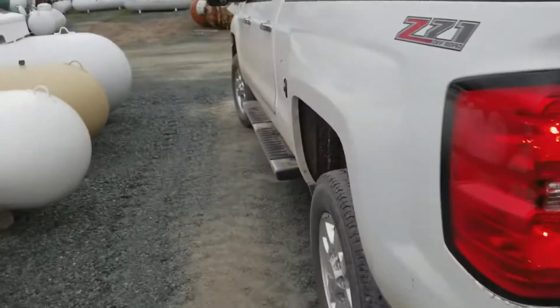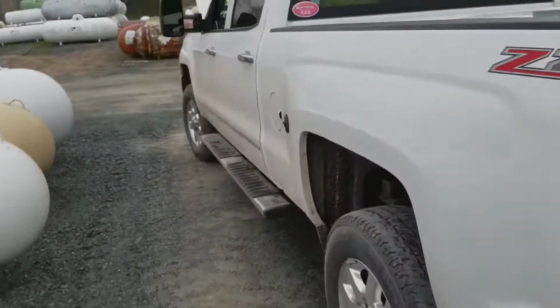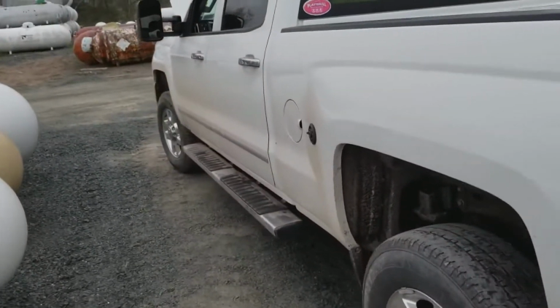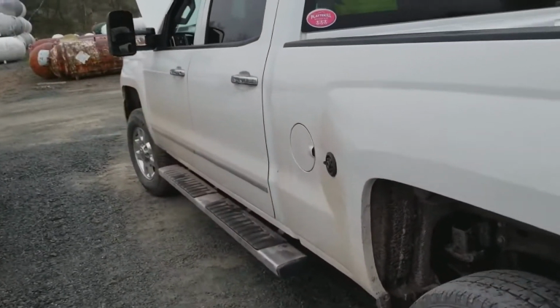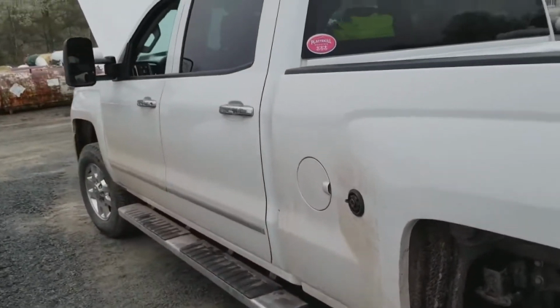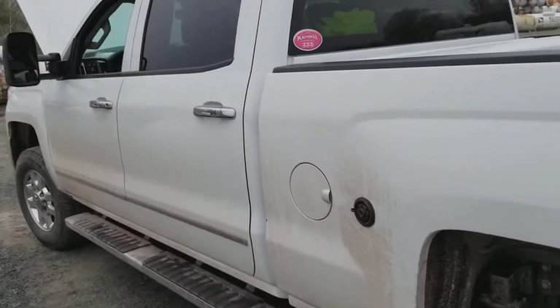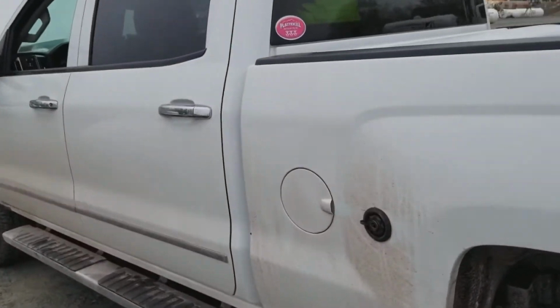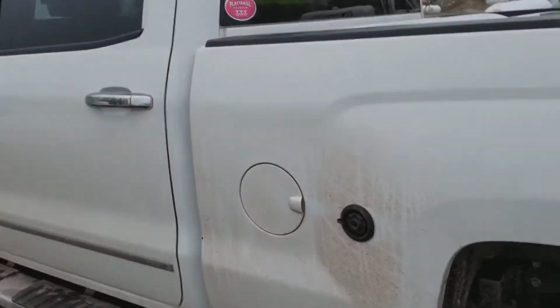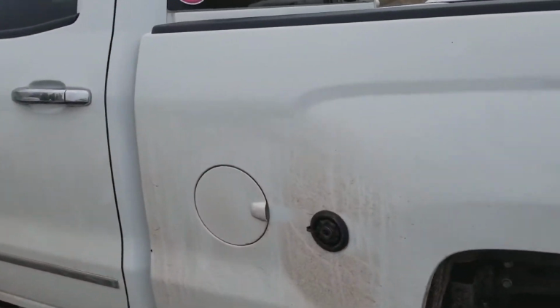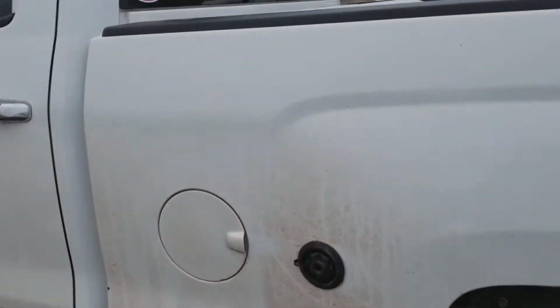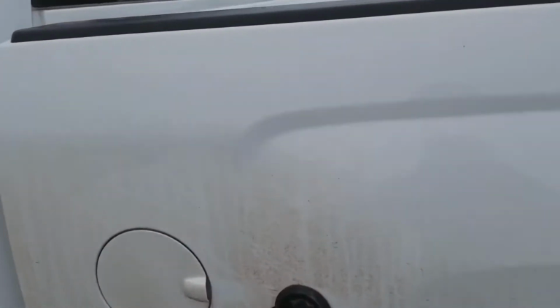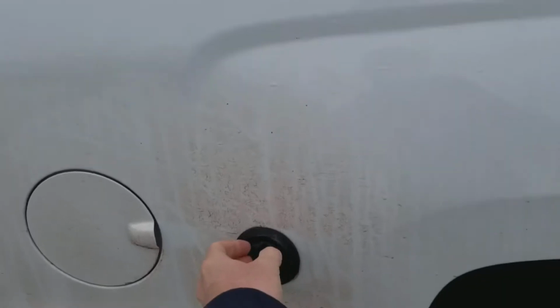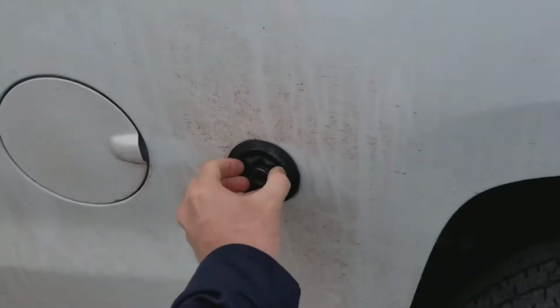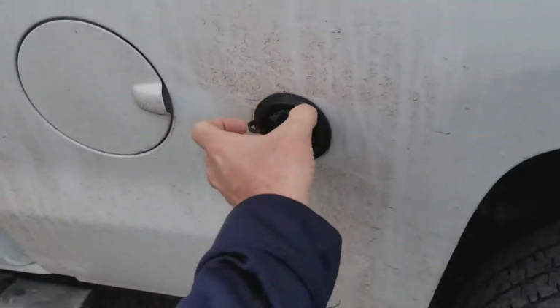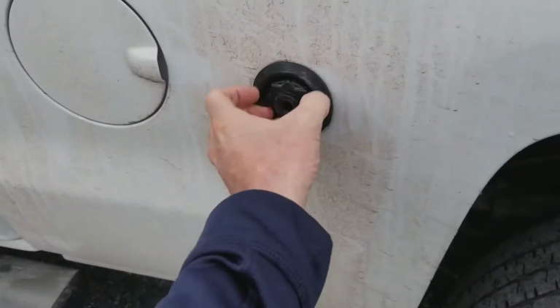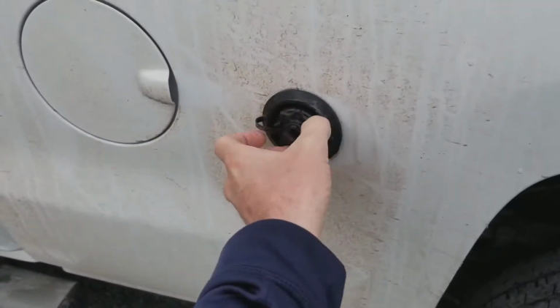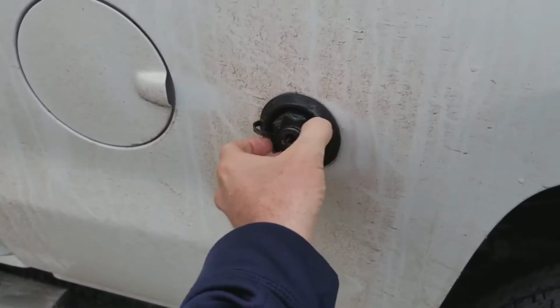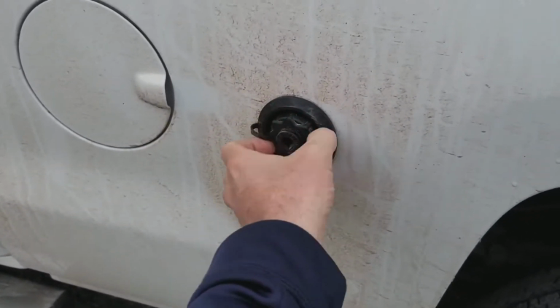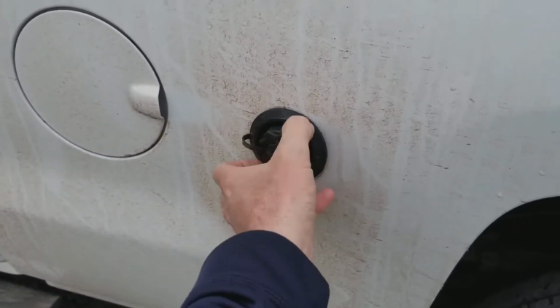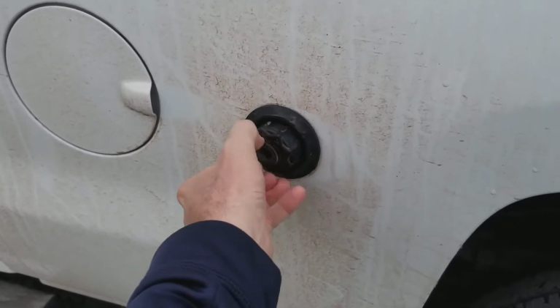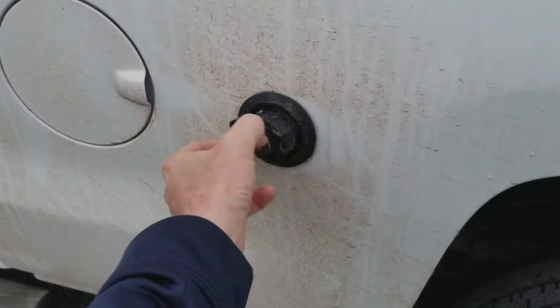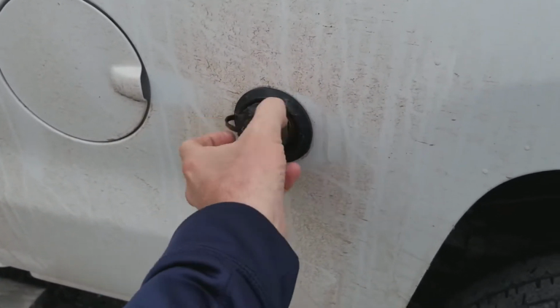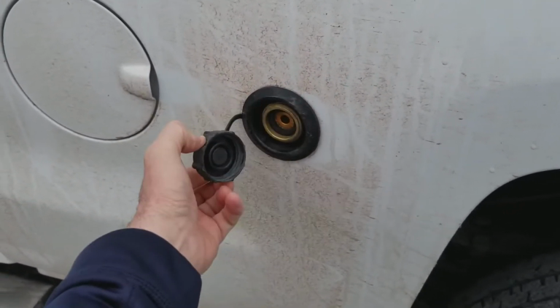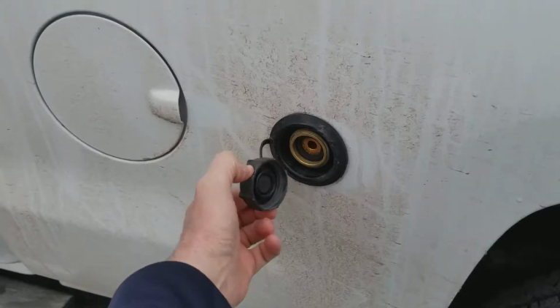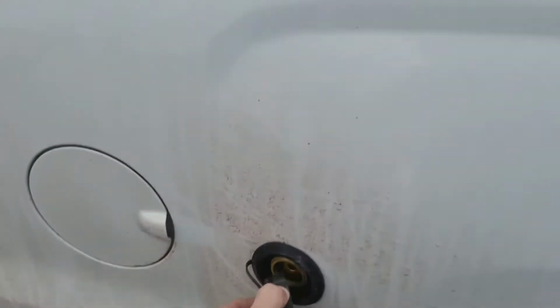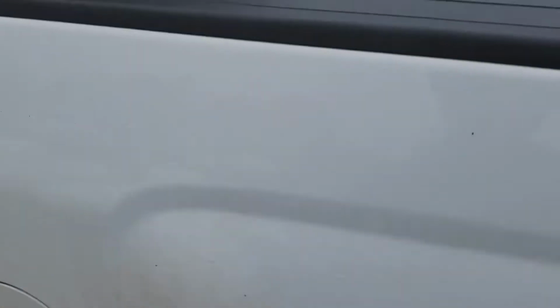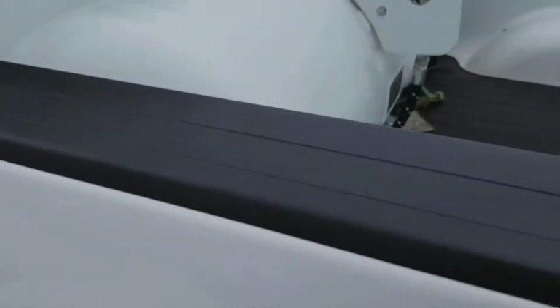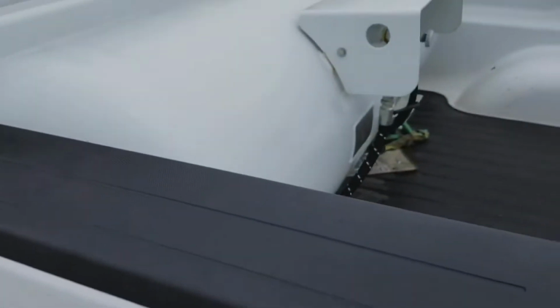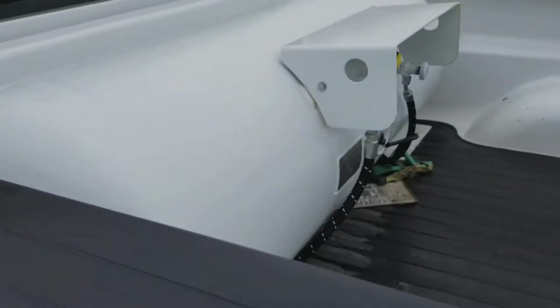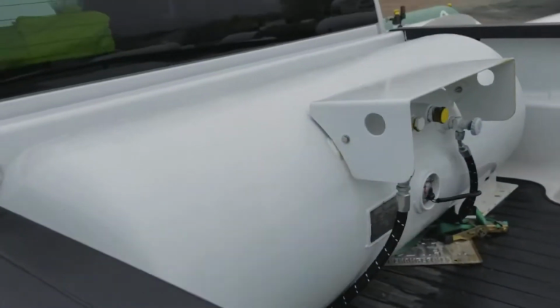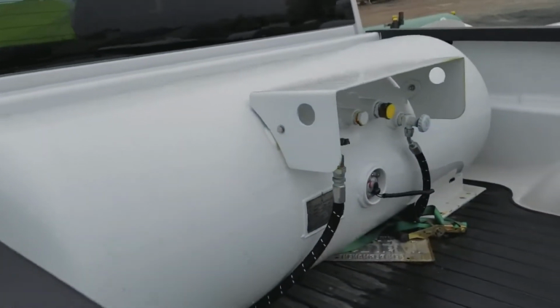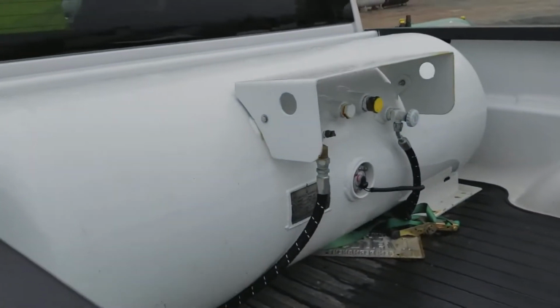The system we use is a hybrid — it still has gasoline as well. We simply fill the propane here, with the tank in the bed.